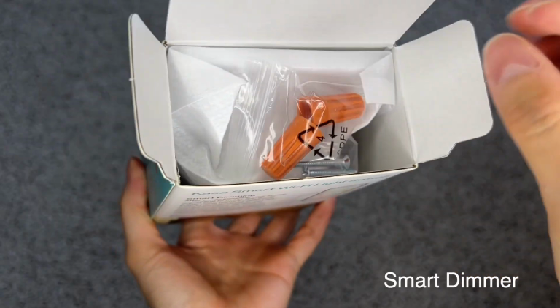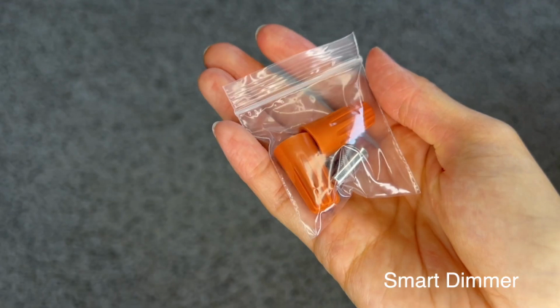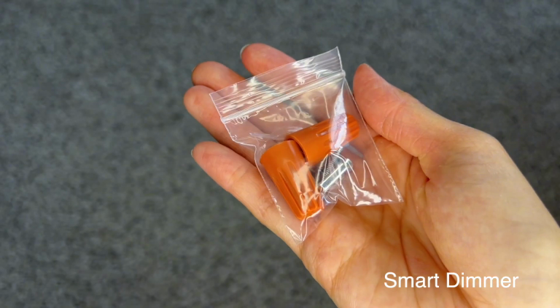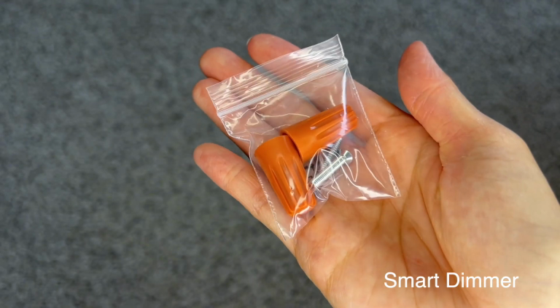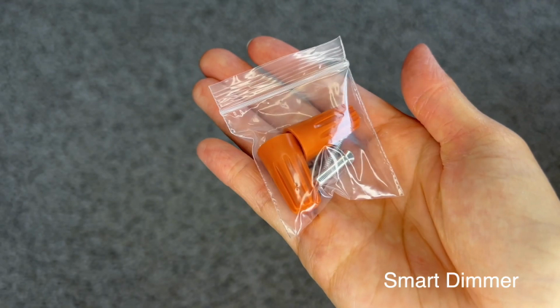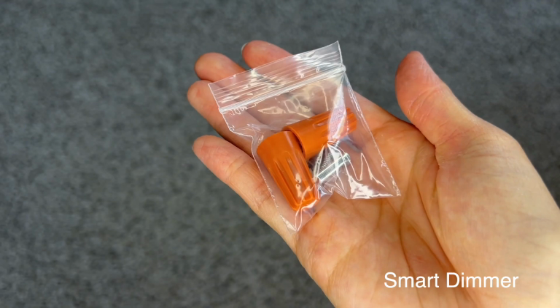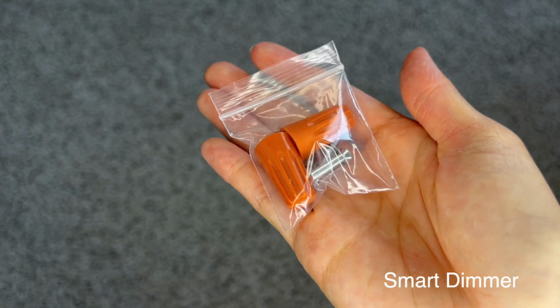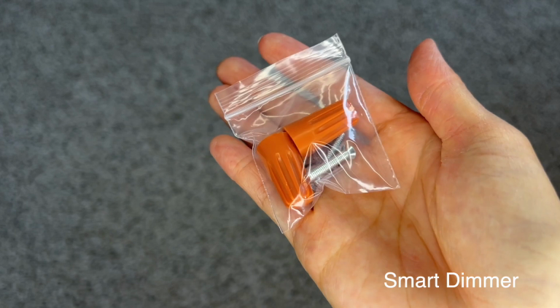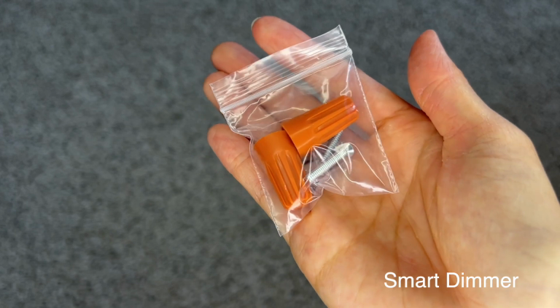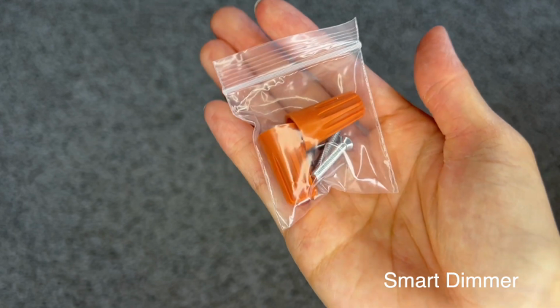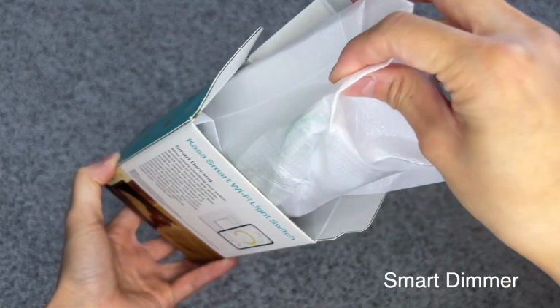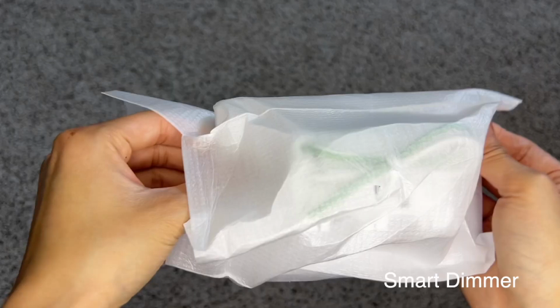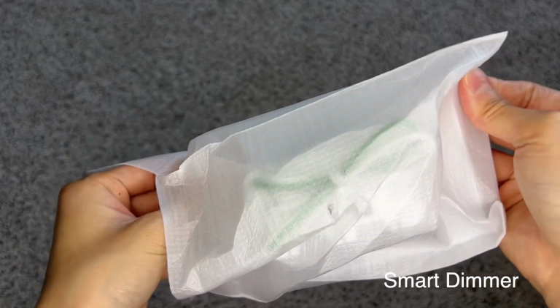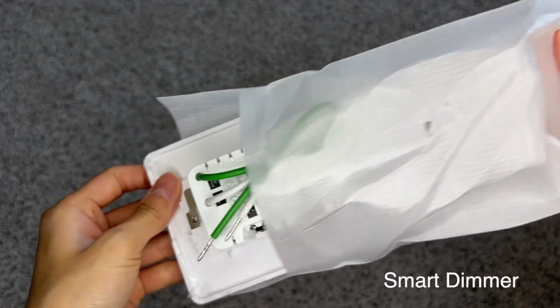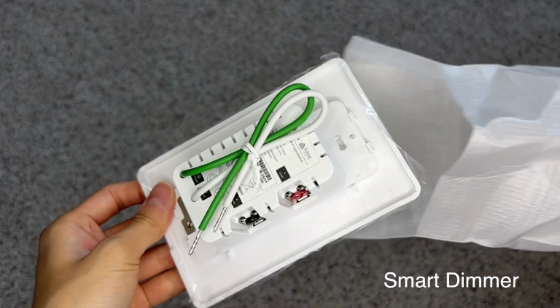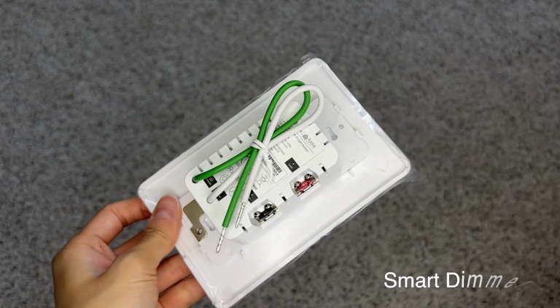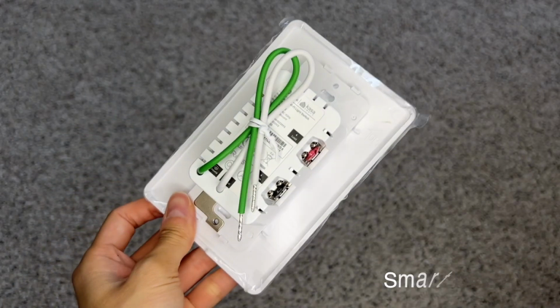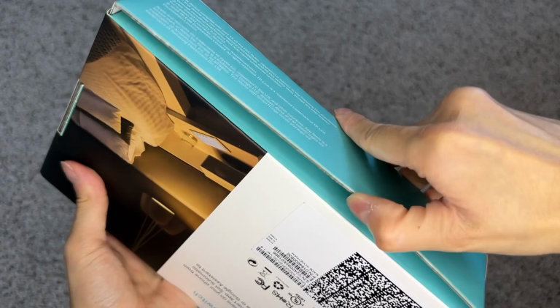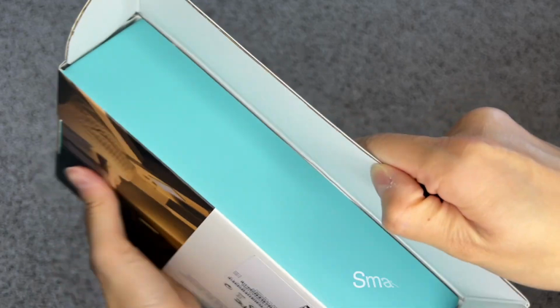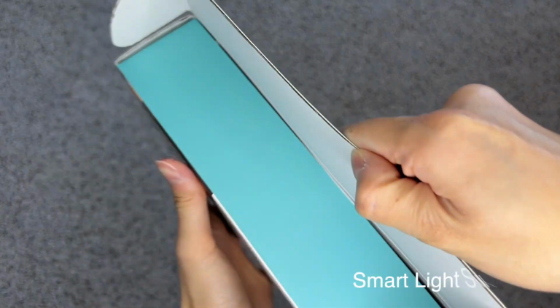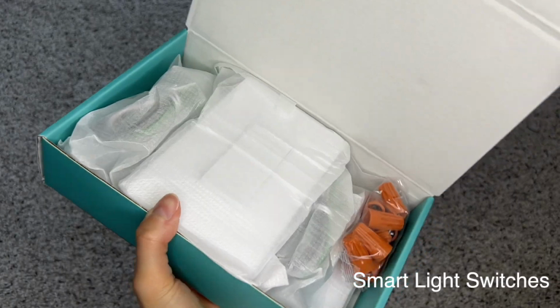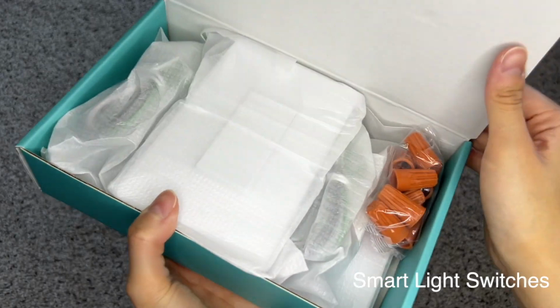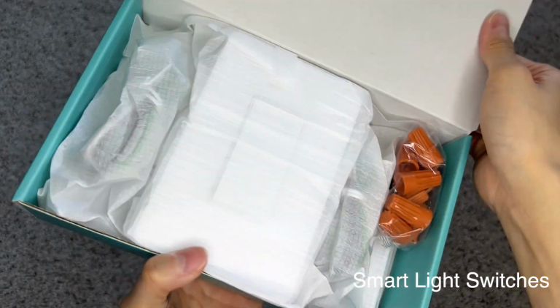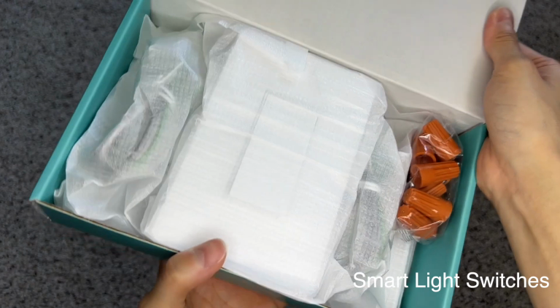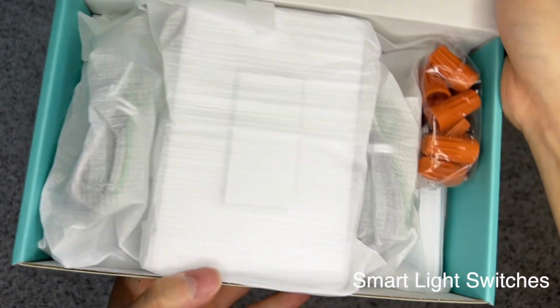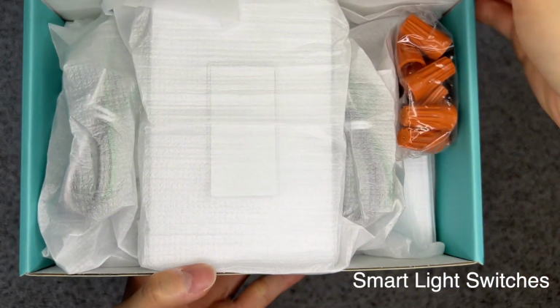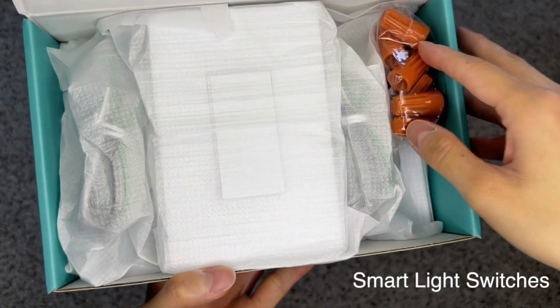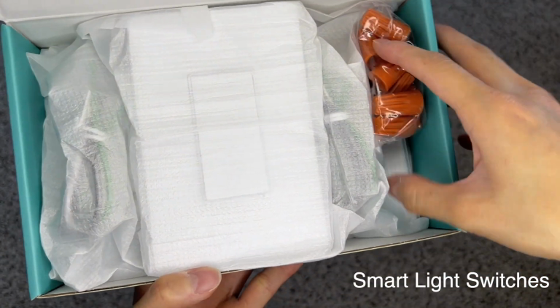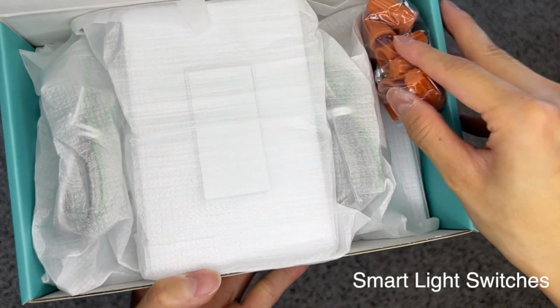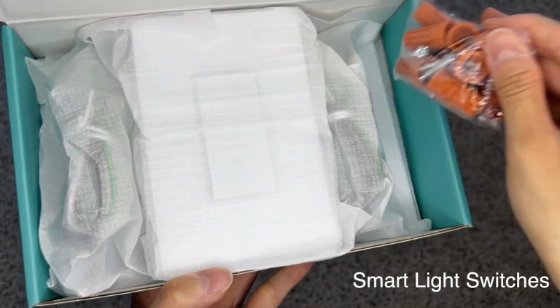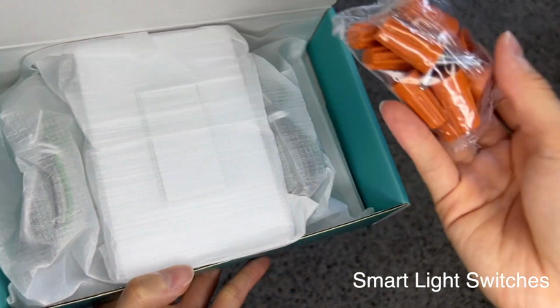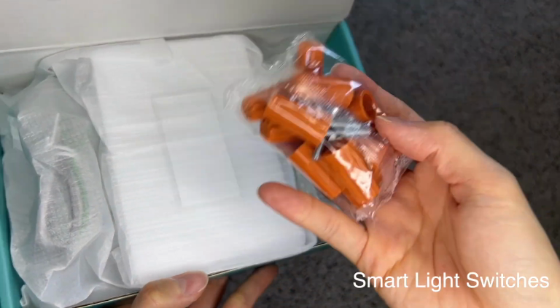Inside the box, there are wire nuts and screws. Here is the light switch with the wall plate attached. It comes with wire nuts and screws for installation.